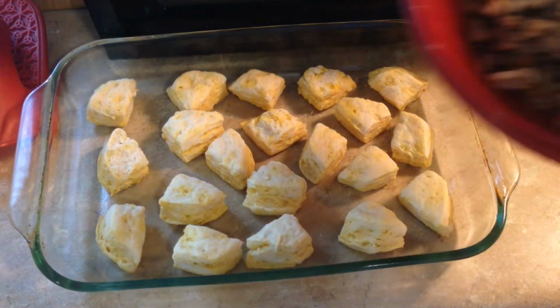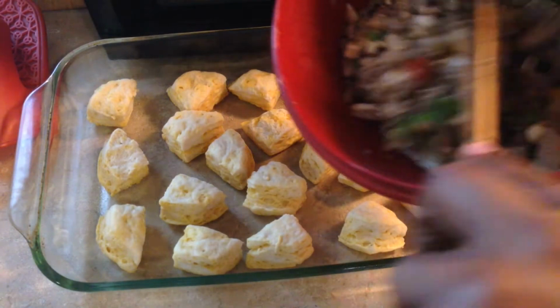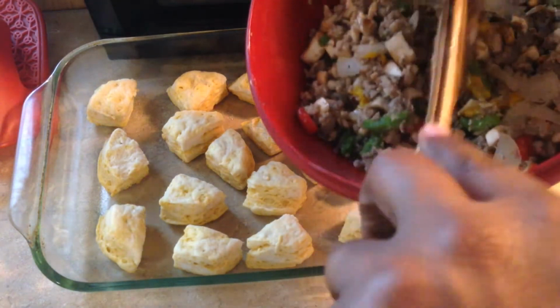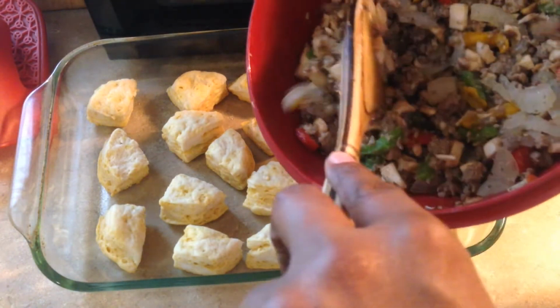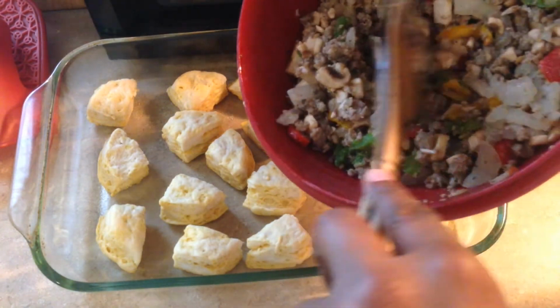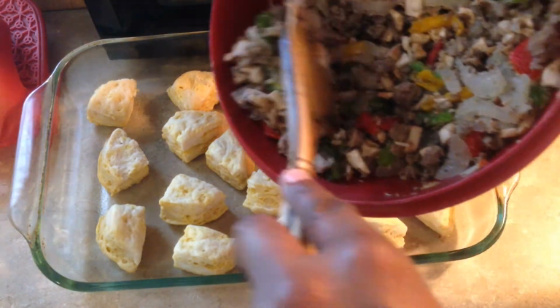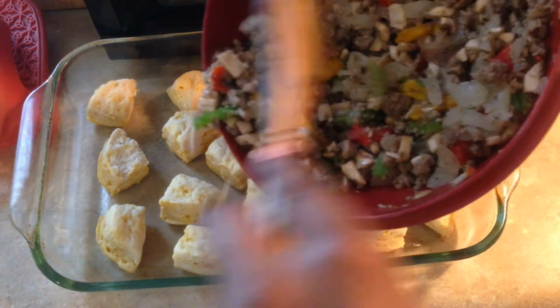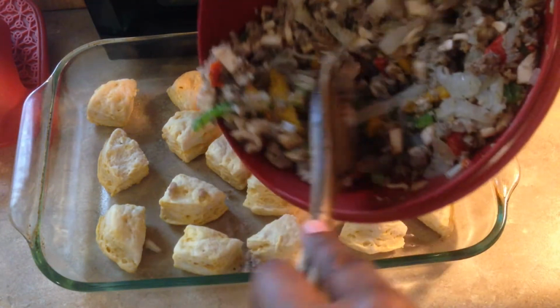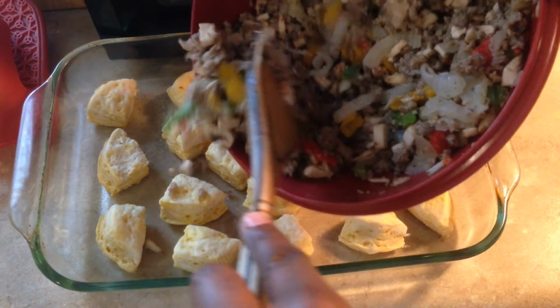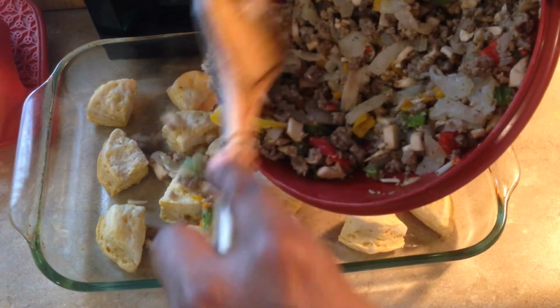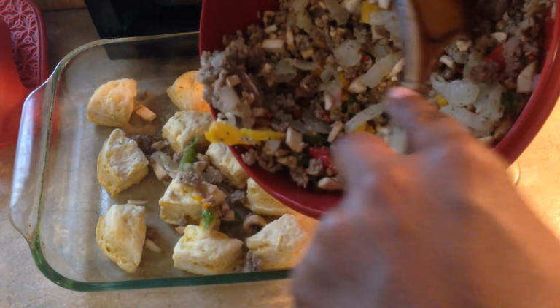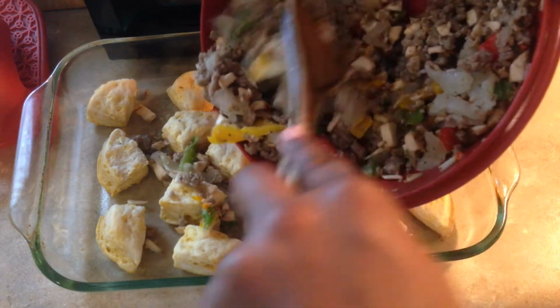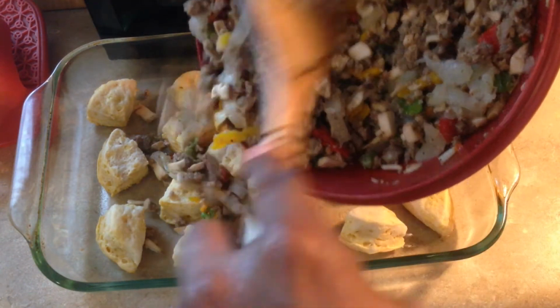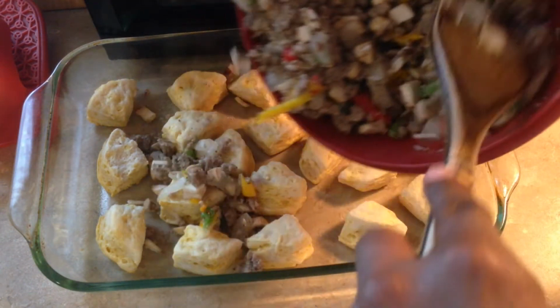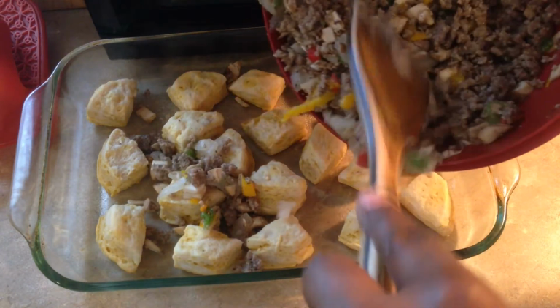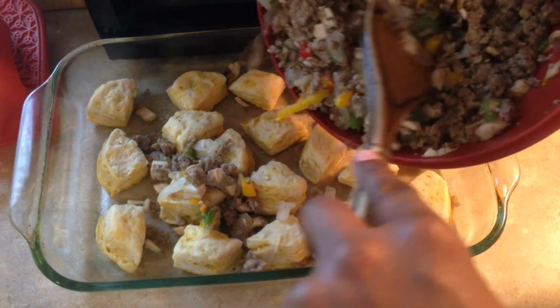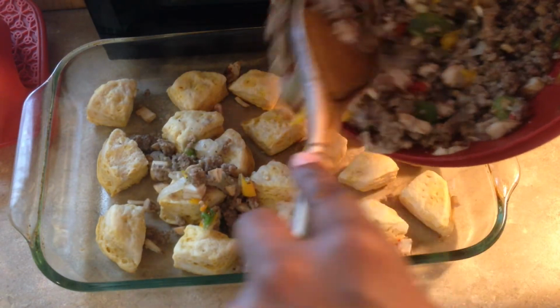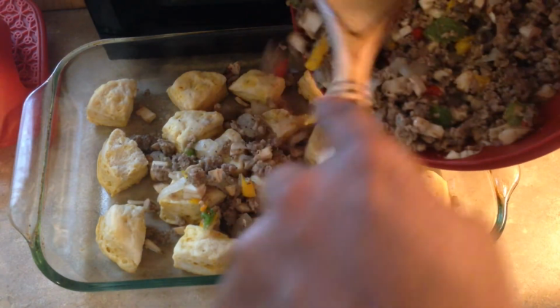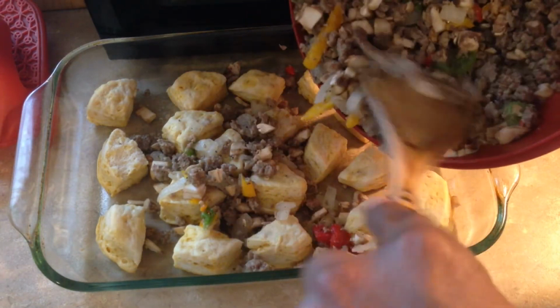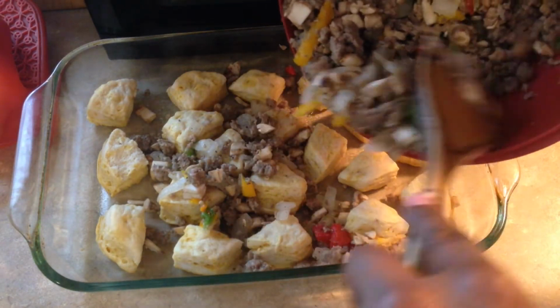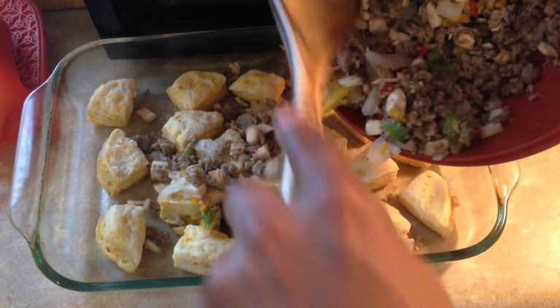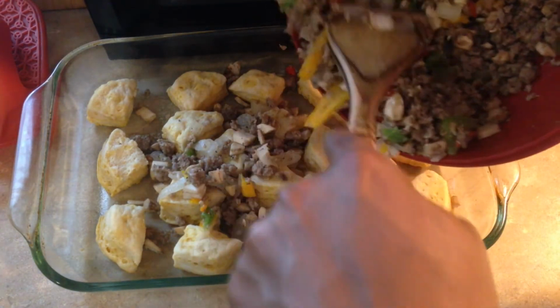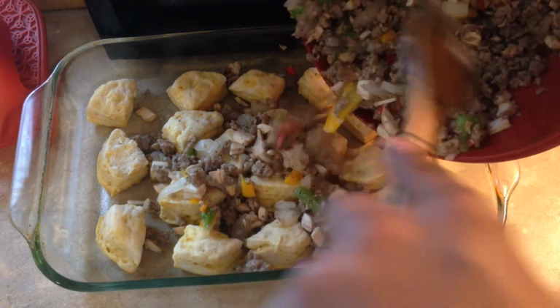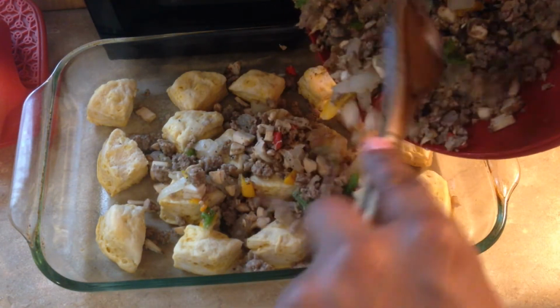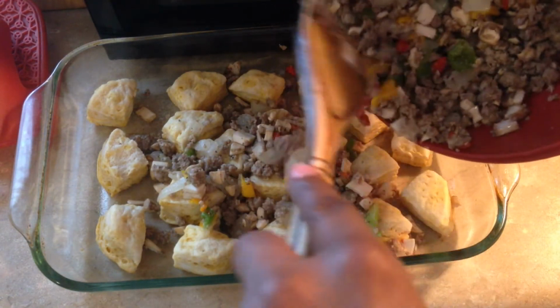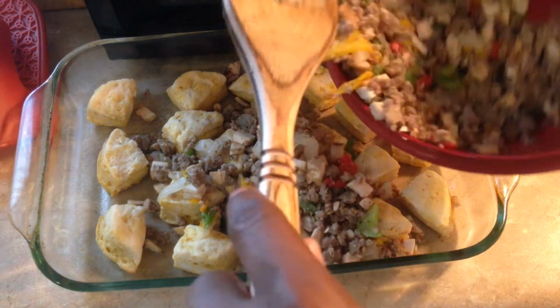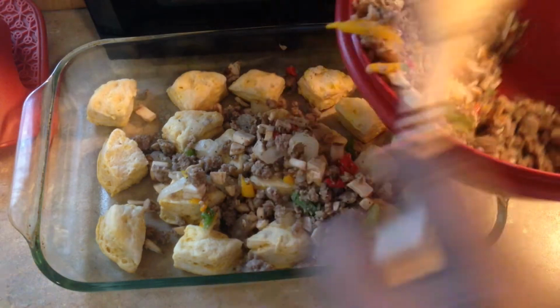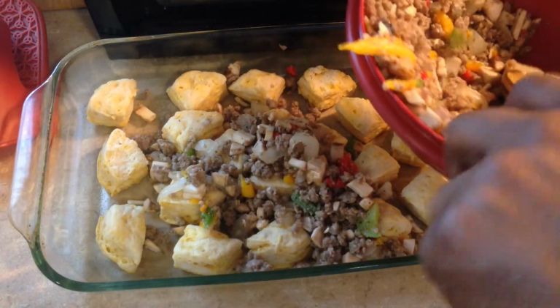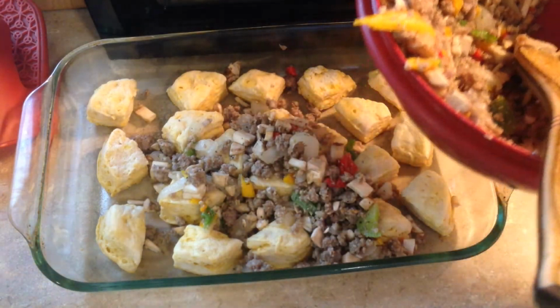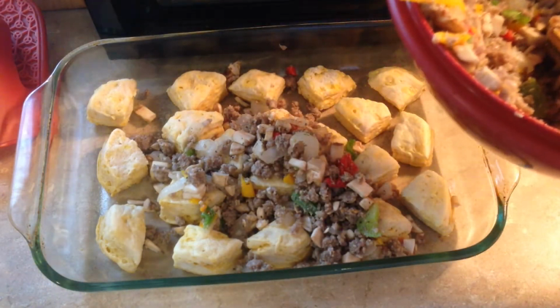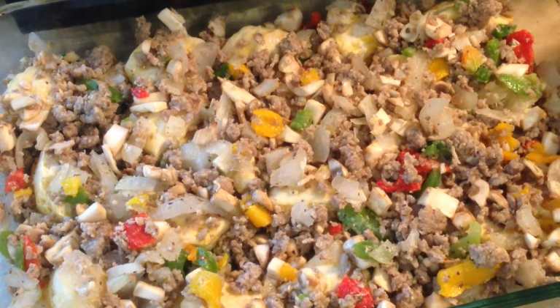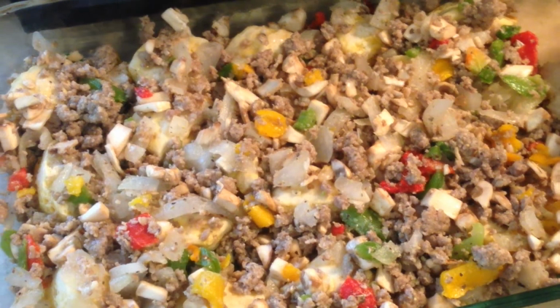We're going to pour the meat mixture over the biscuits. The reason I cut them up is so it can go in between the biscuits as well. You can put it as a flat layer or cut them up in however many pieces you want — or don't cut them up.